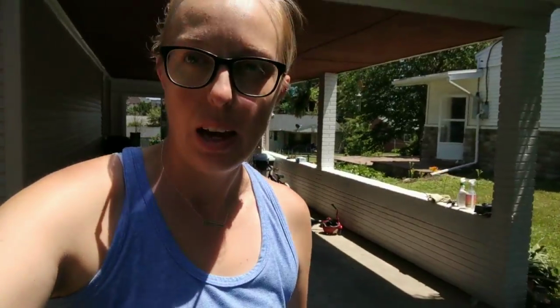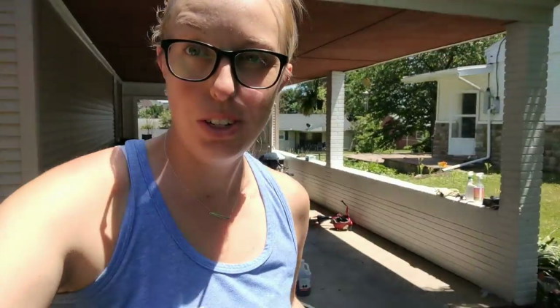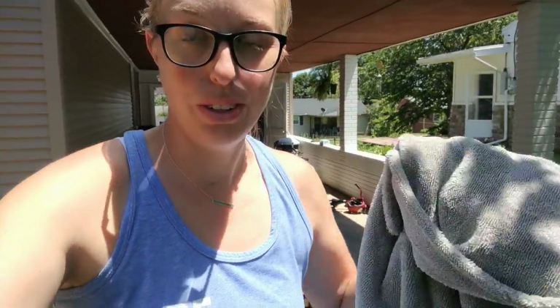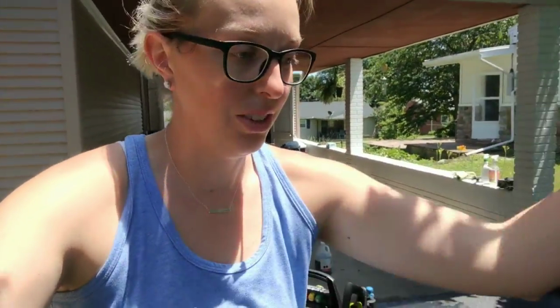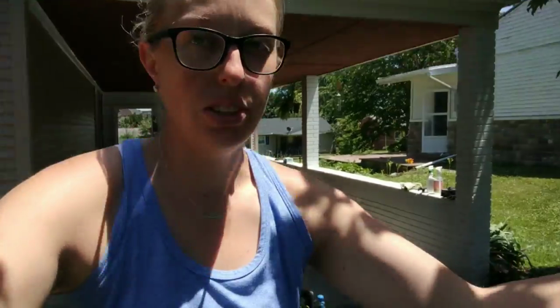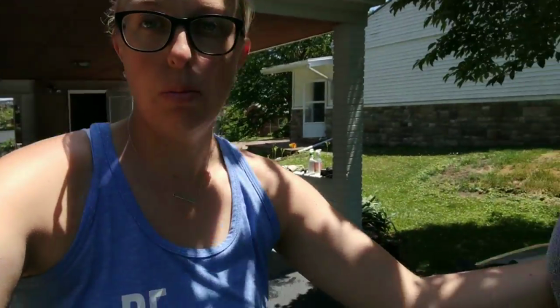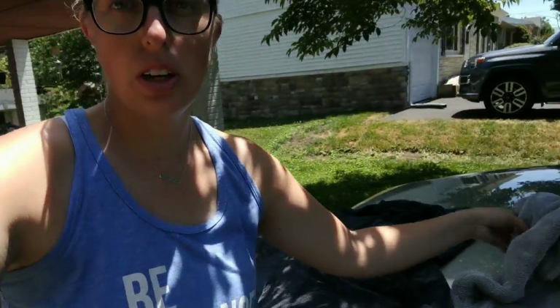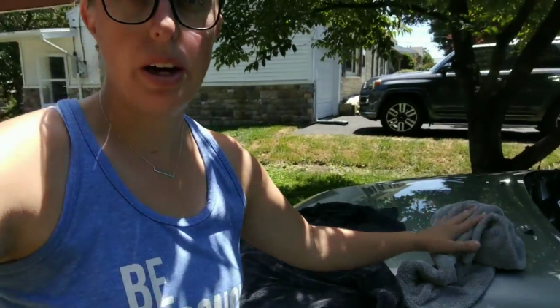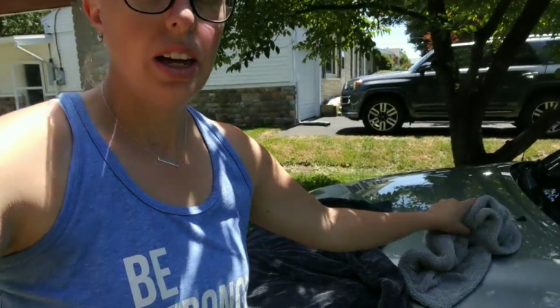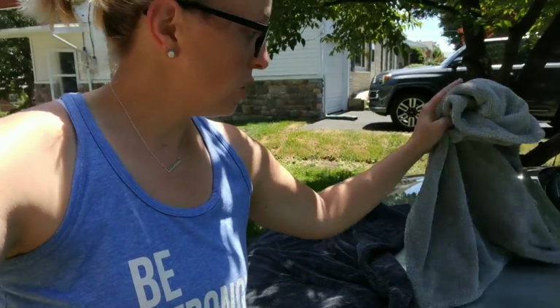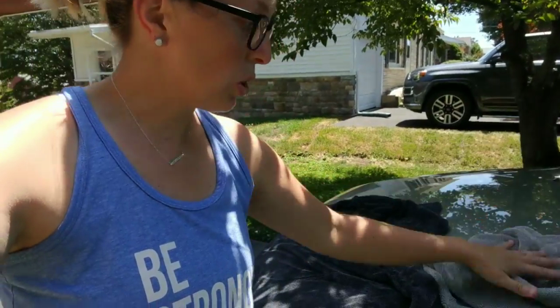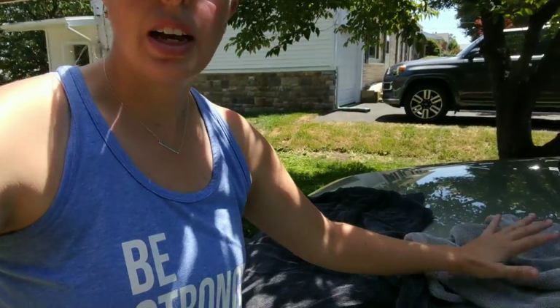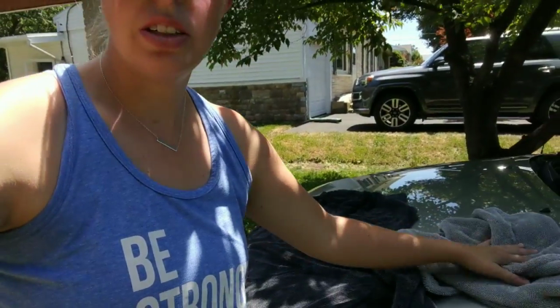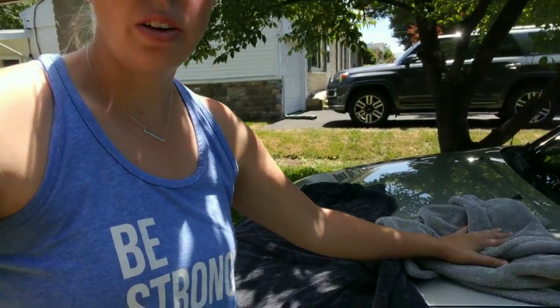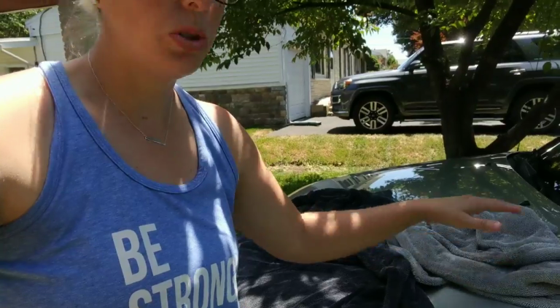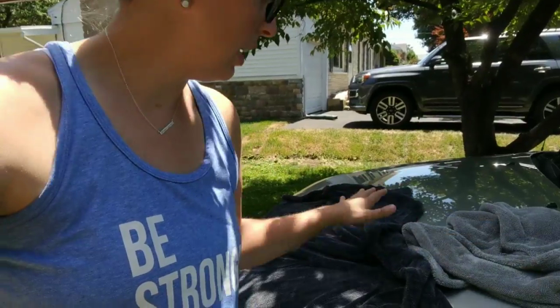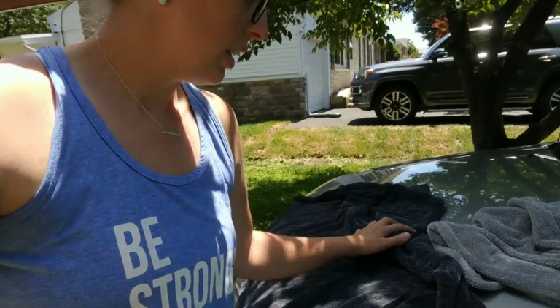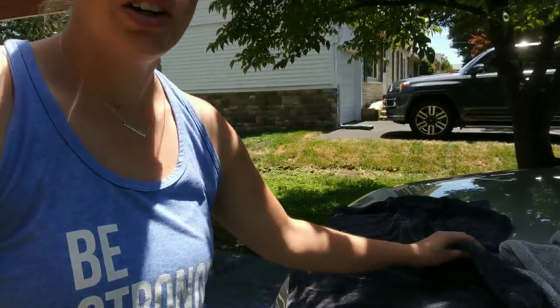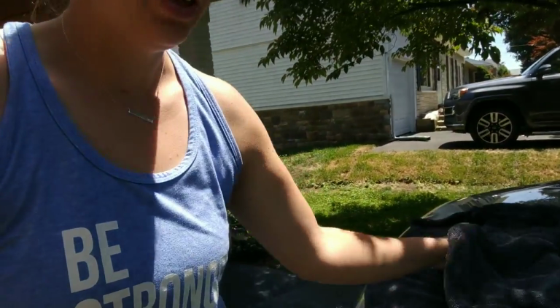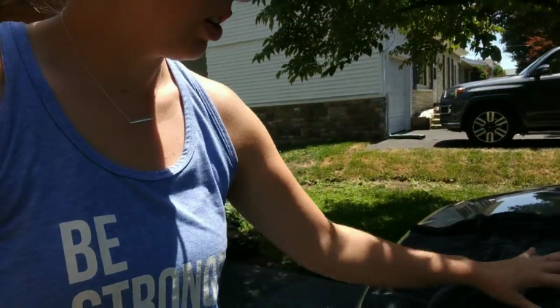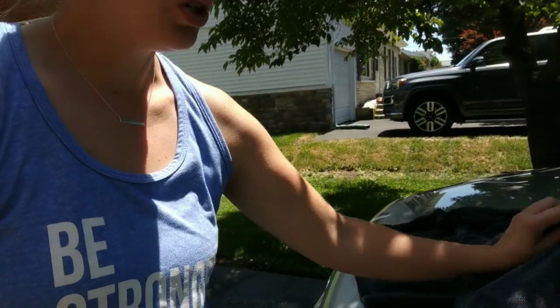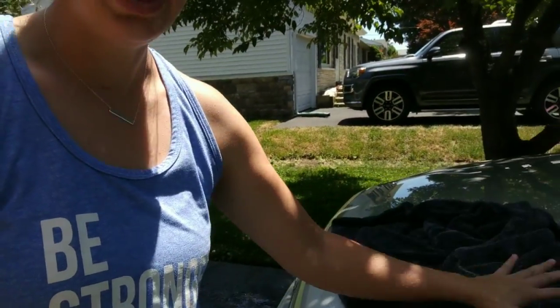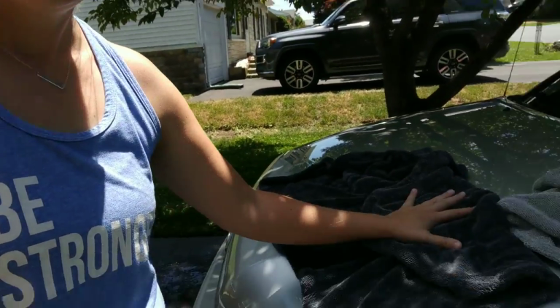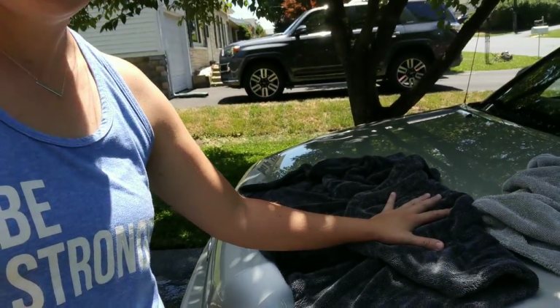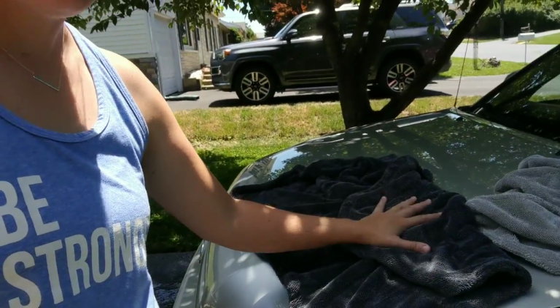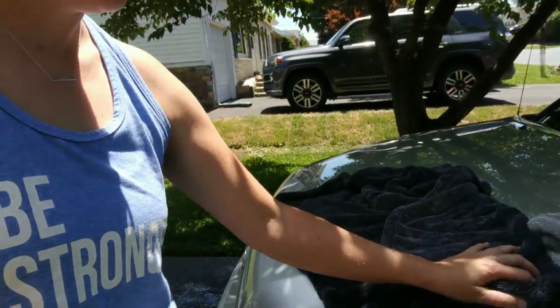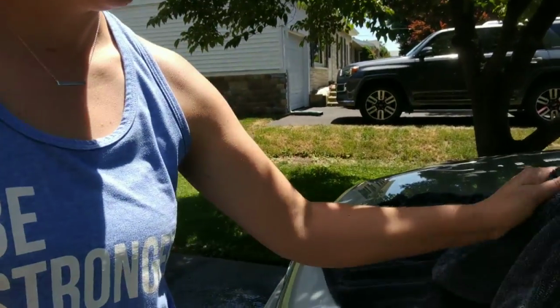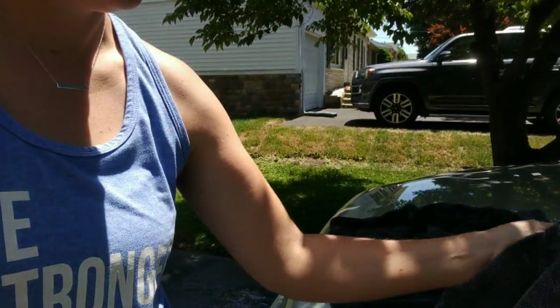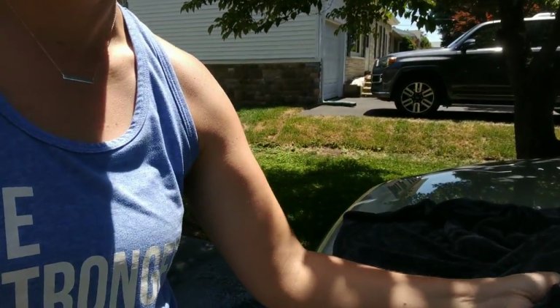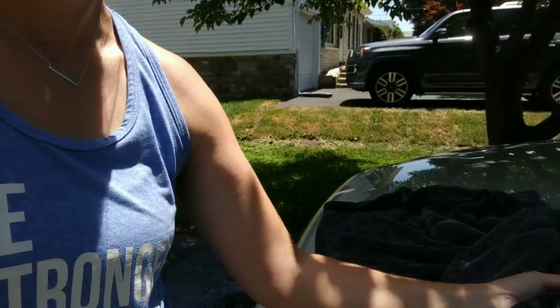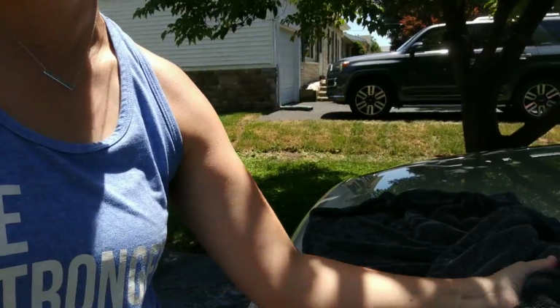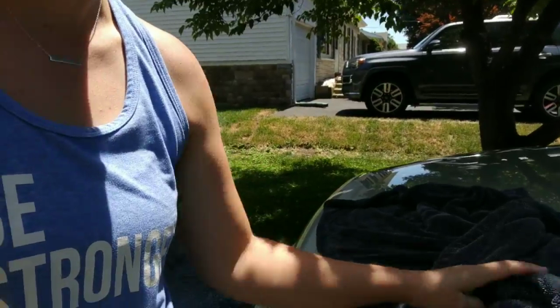I wanted to do a little test. I'm always talking about these two drying towels — this is the Autofiber Dreadnought and the Sucker Towel. The Sucker Towel has already dried an SUV by itself and it is barely even damp.